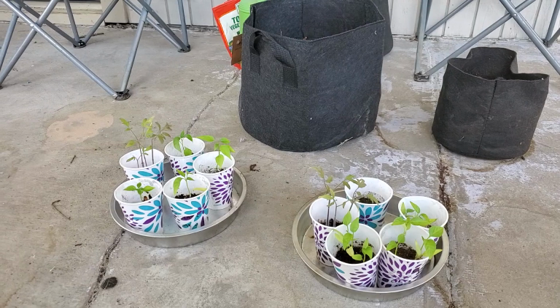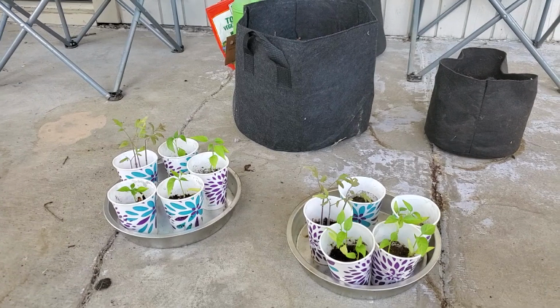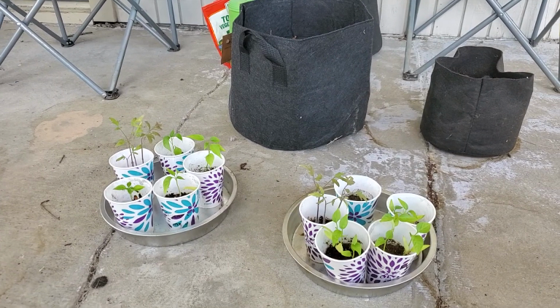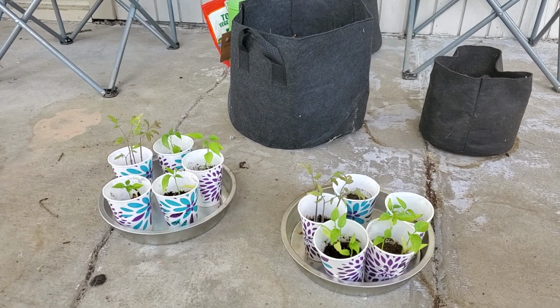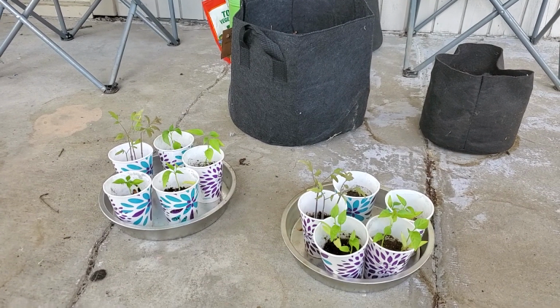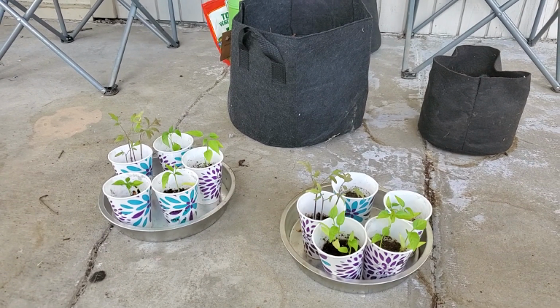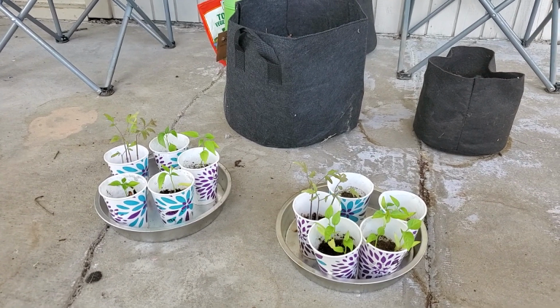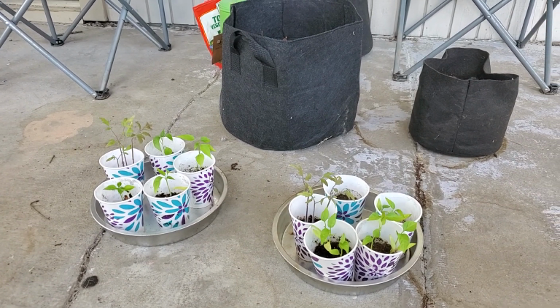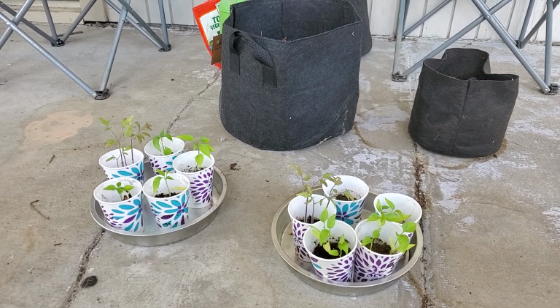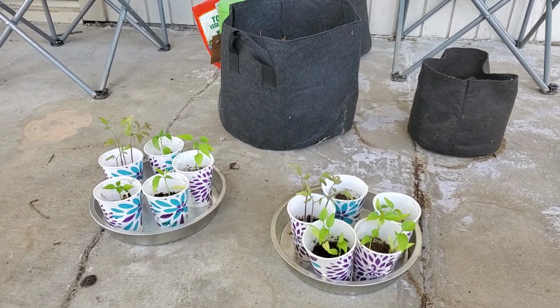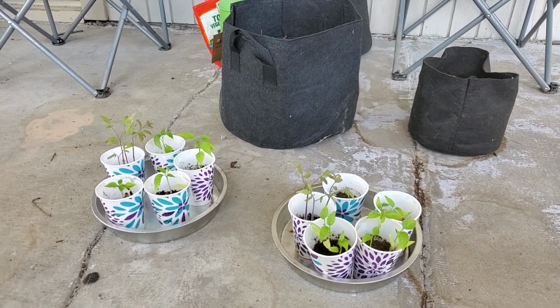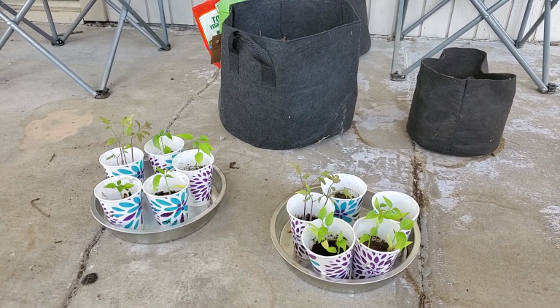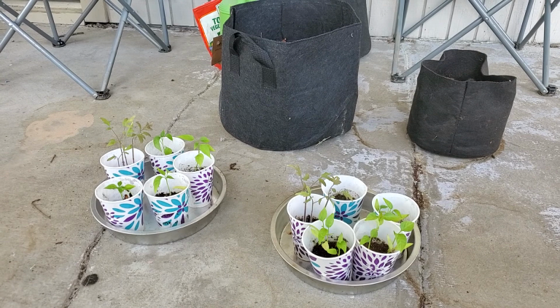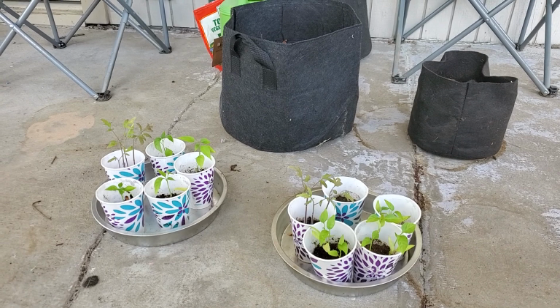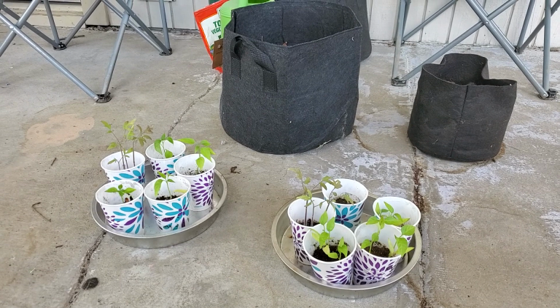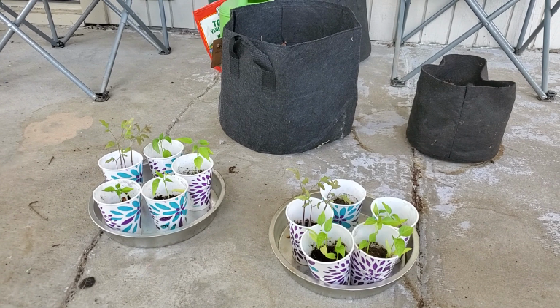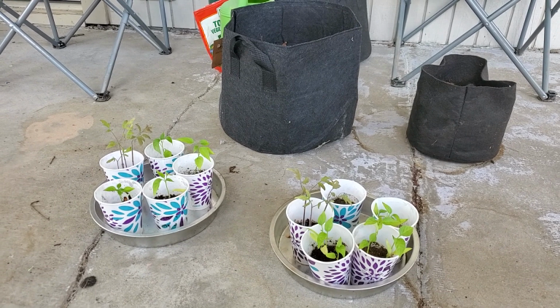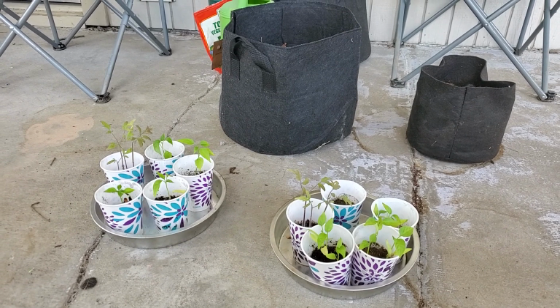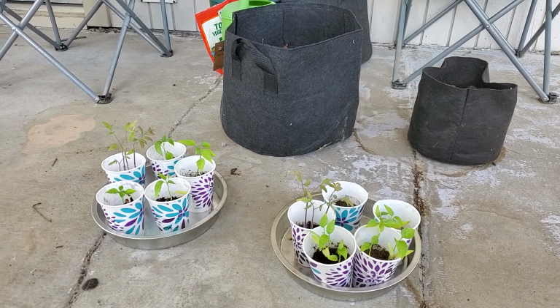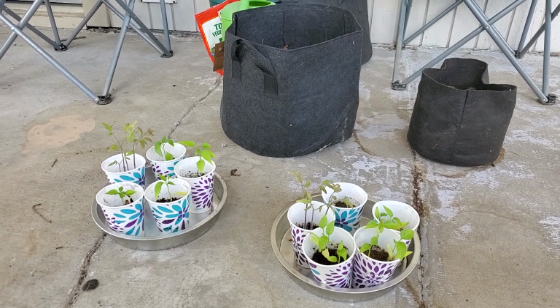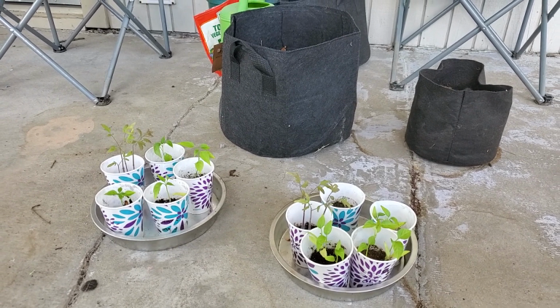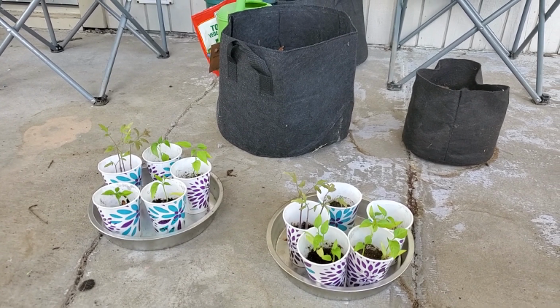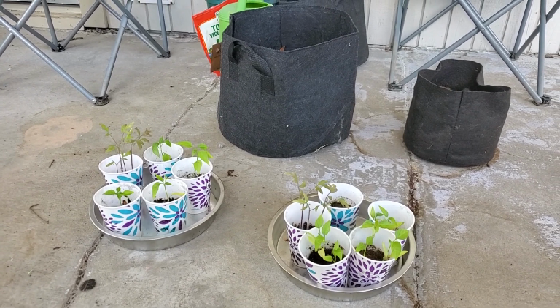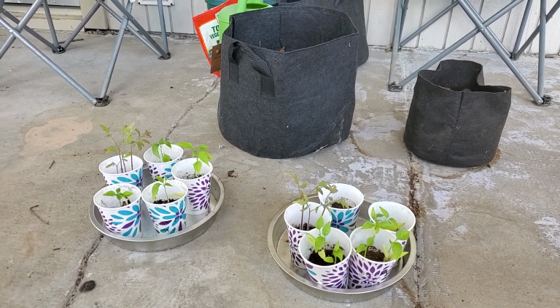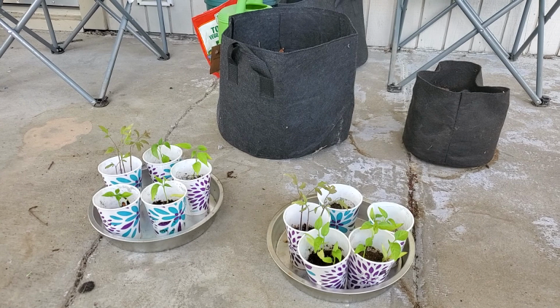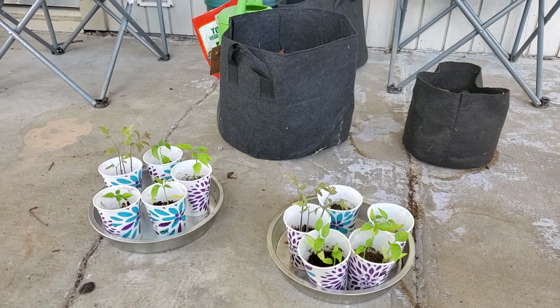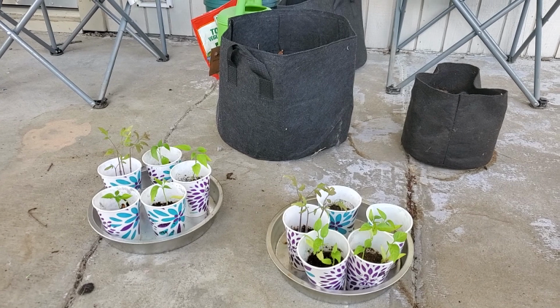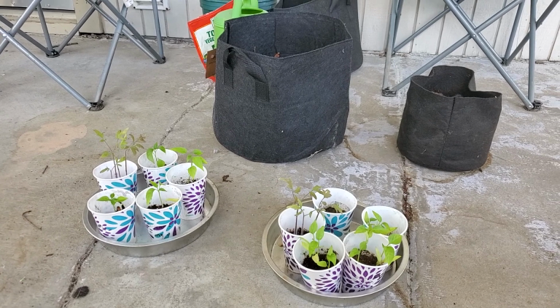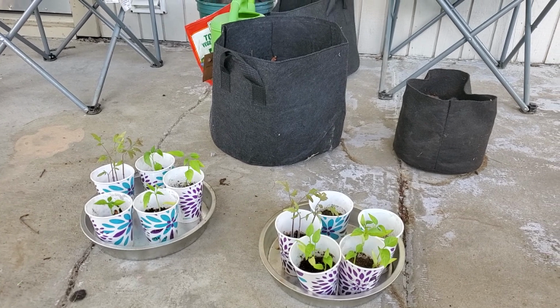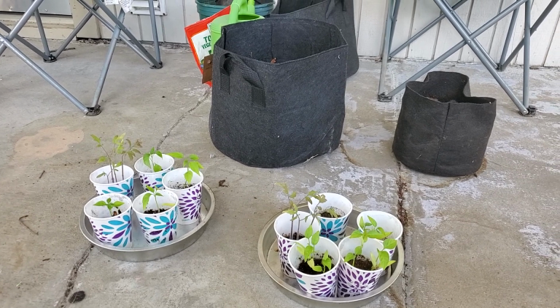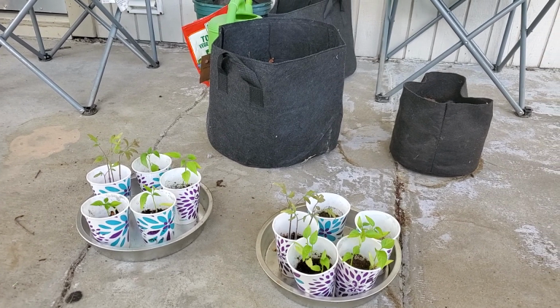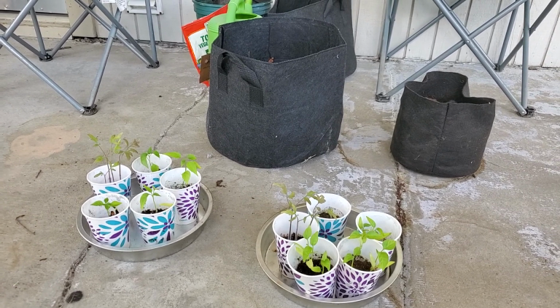Hey guys, welcome to Random How To. Today I just wanted to share with you how I did my container garden this year. It's apartment friendly and it was super cheap — I did my whole container garden this year for about $26, so I'm just going to show you real quick.